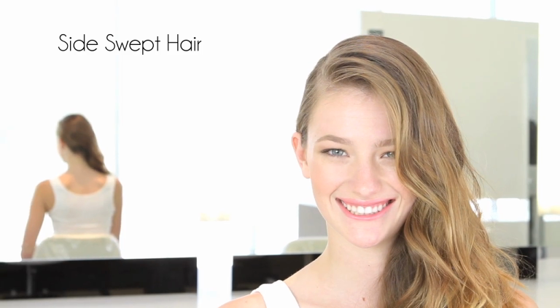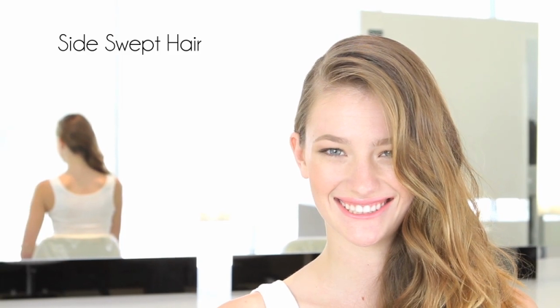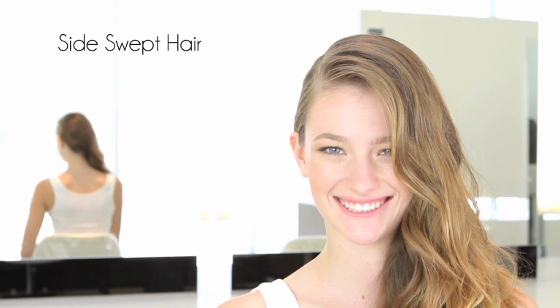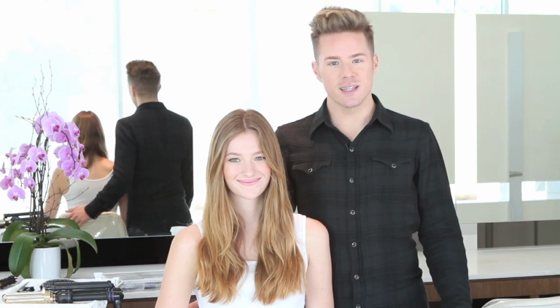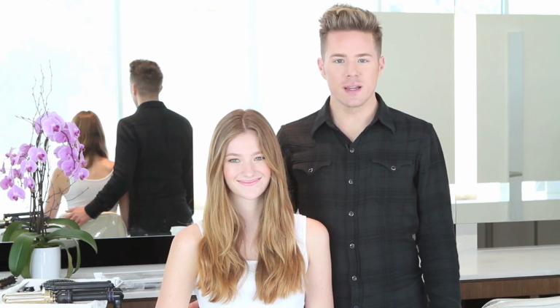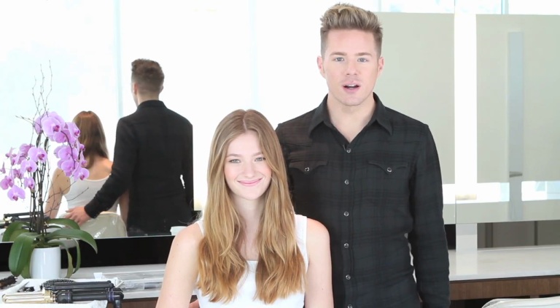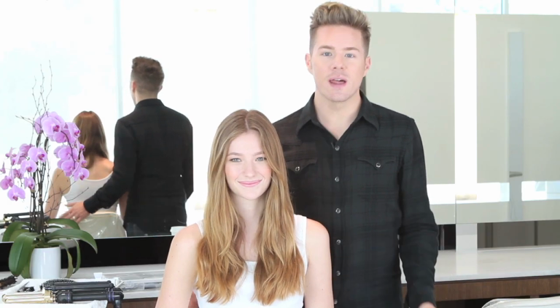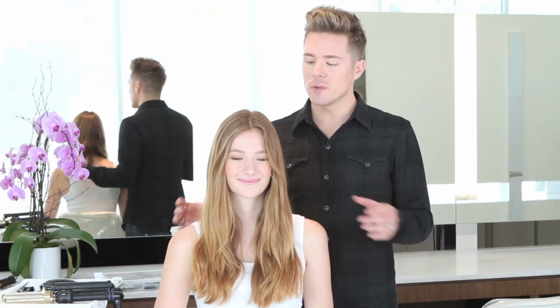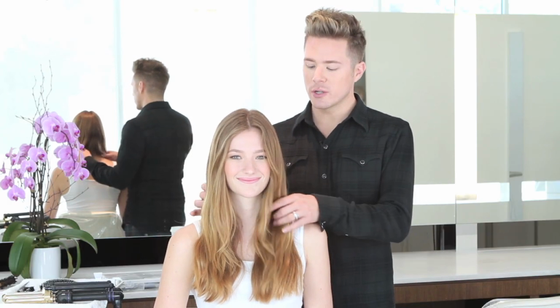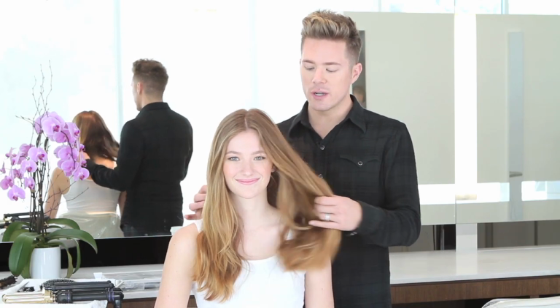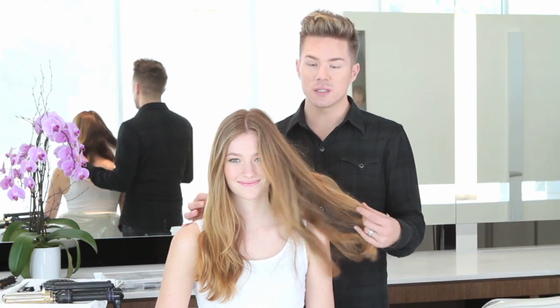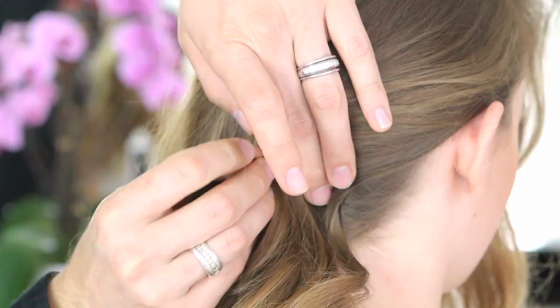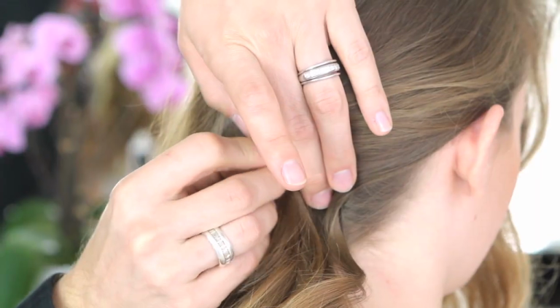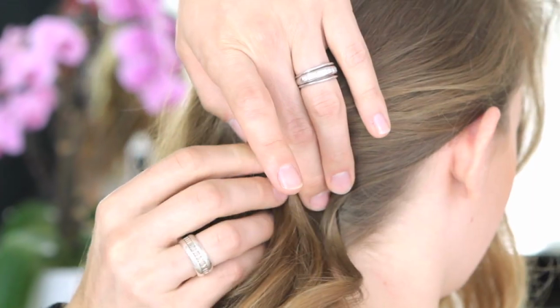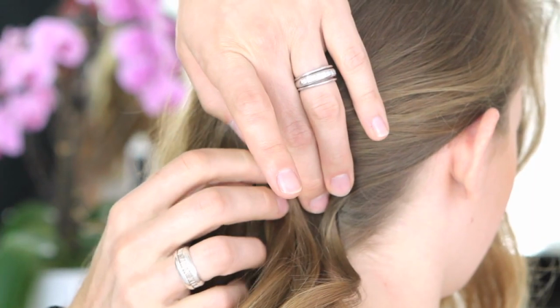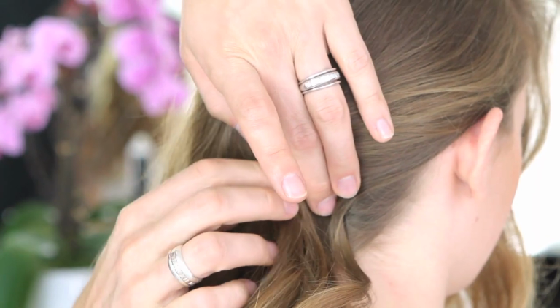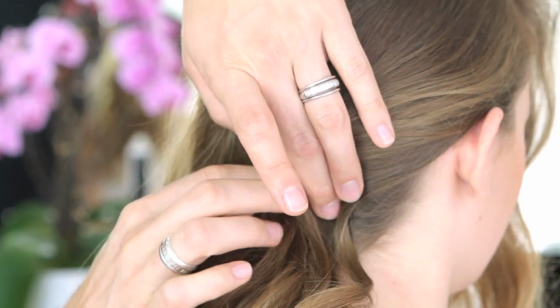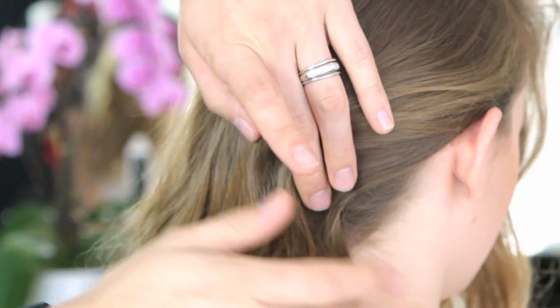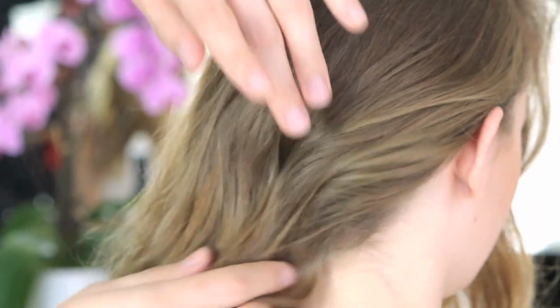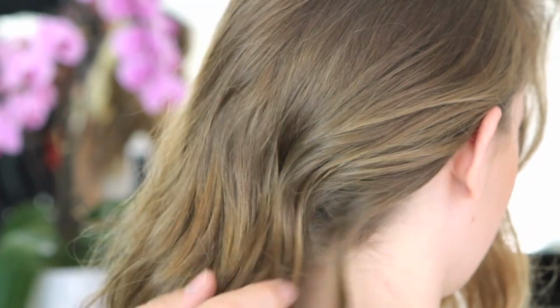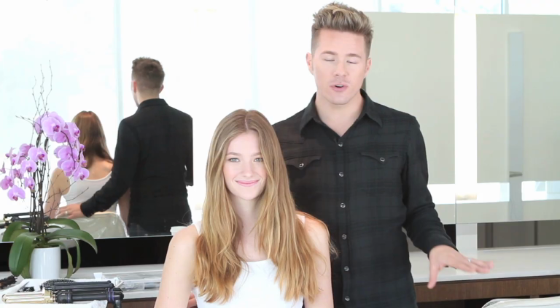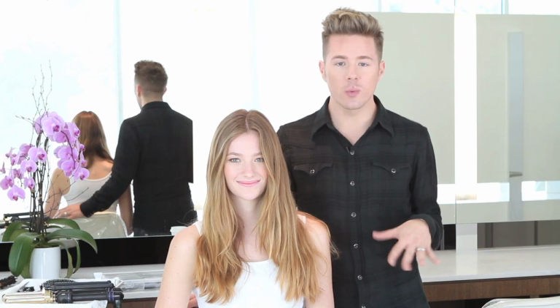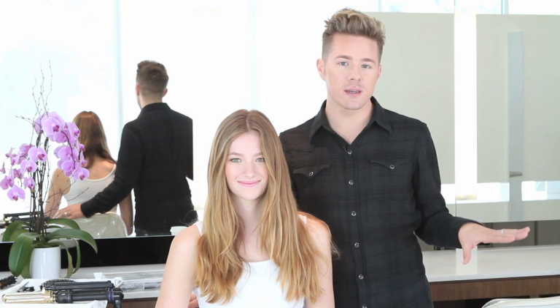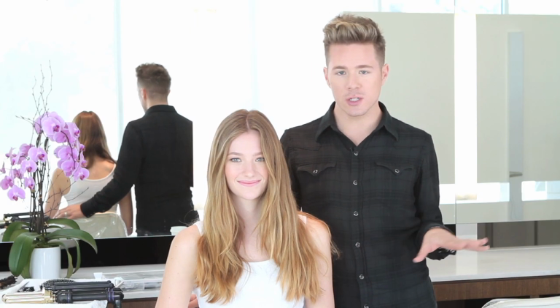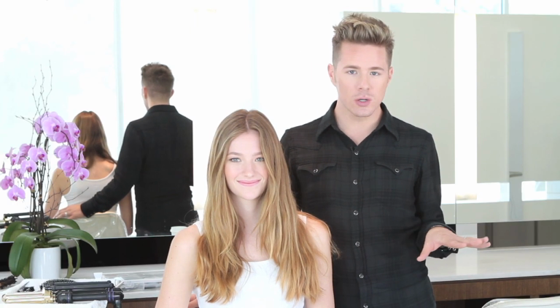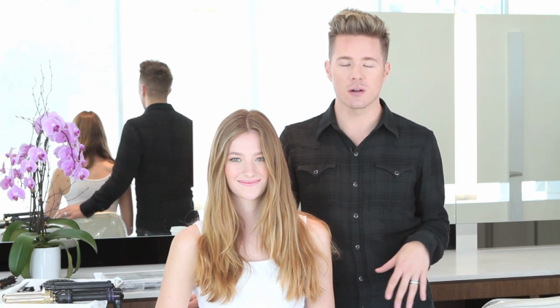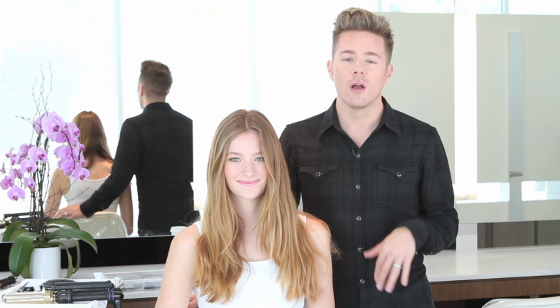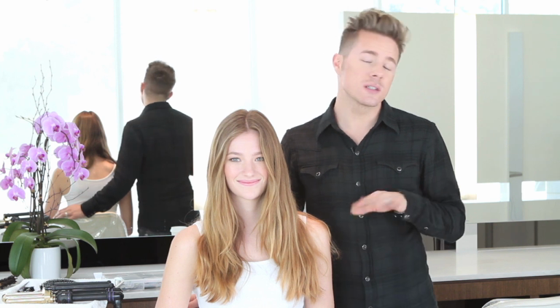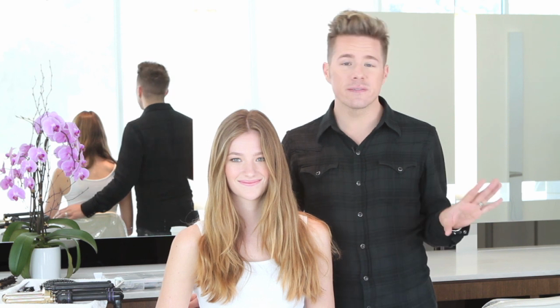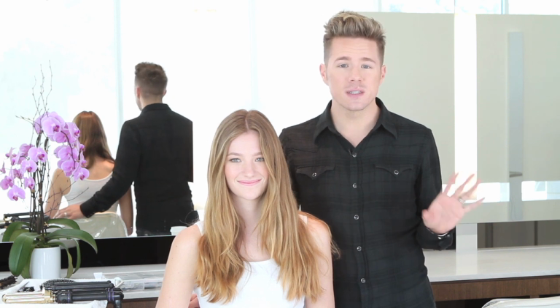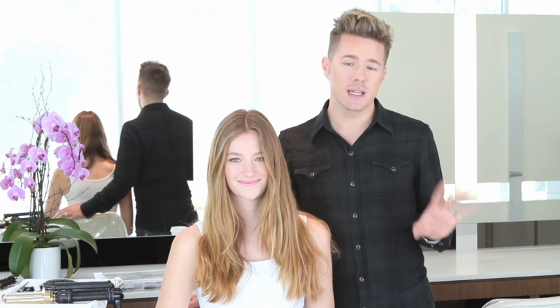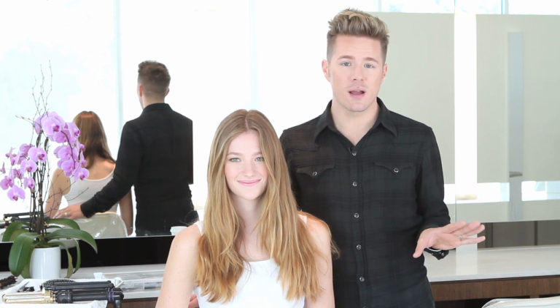Hey dolls, it's Theodore here and I'm going to show you how to do this beautiful side-swept wave. It's perfect for a weekend out with the girls or just looking fabulous at any time.